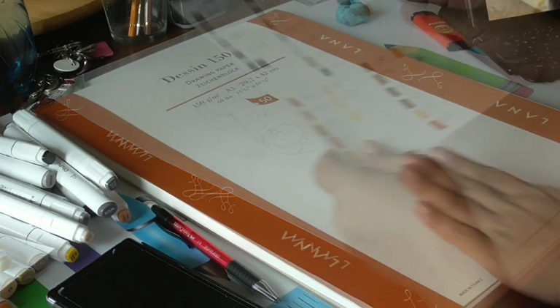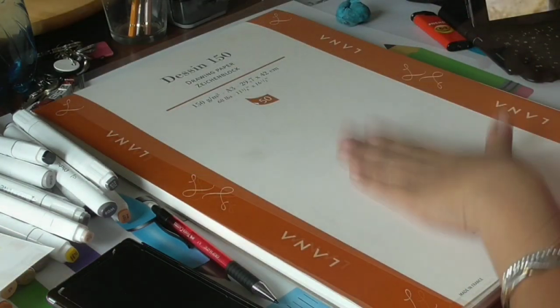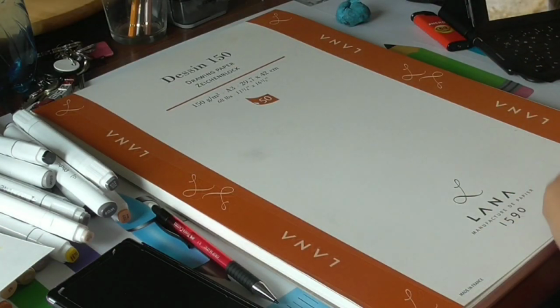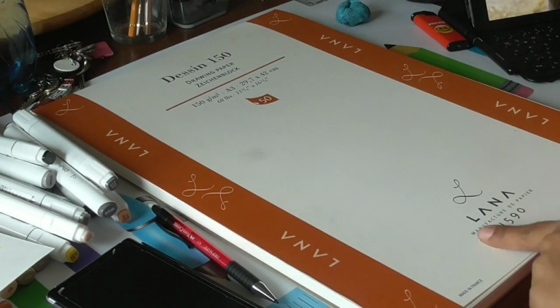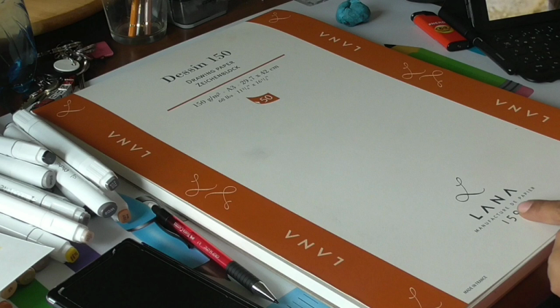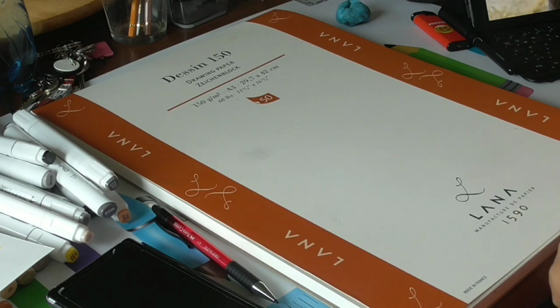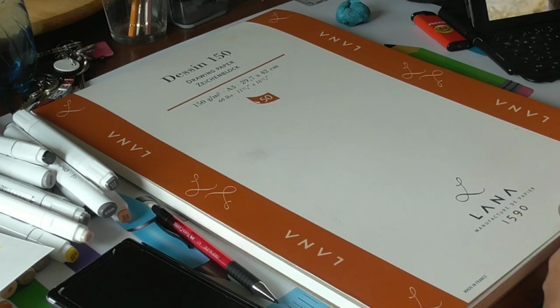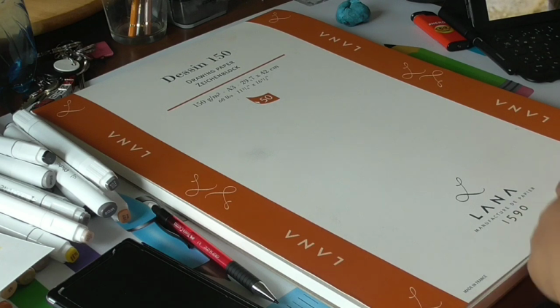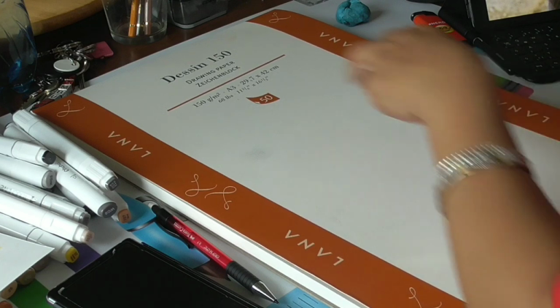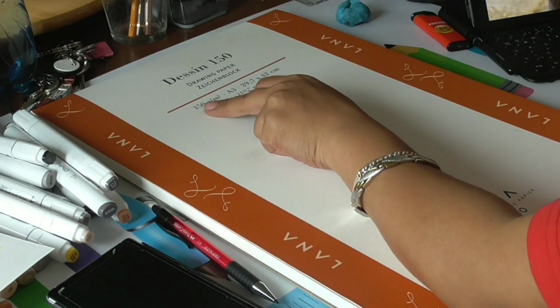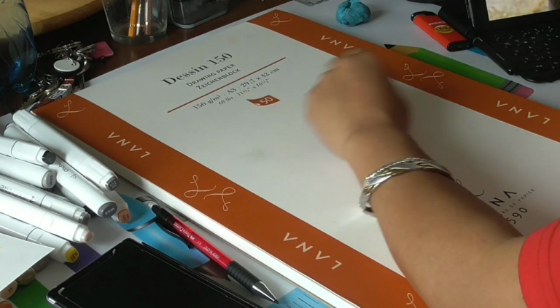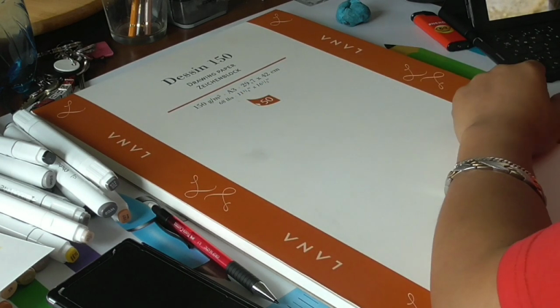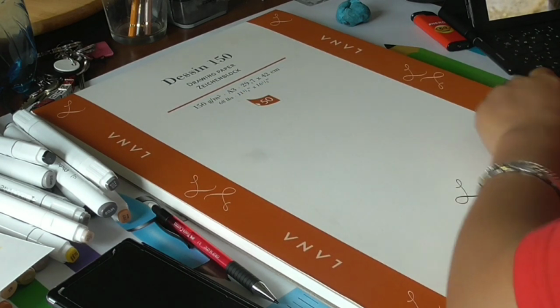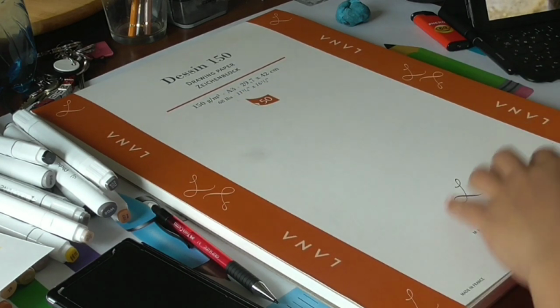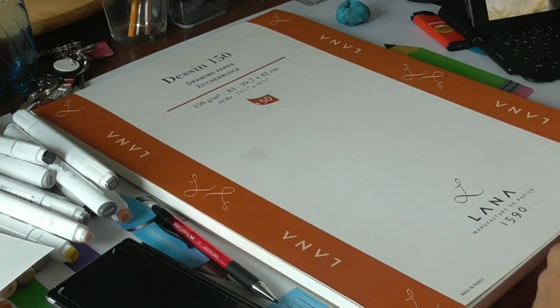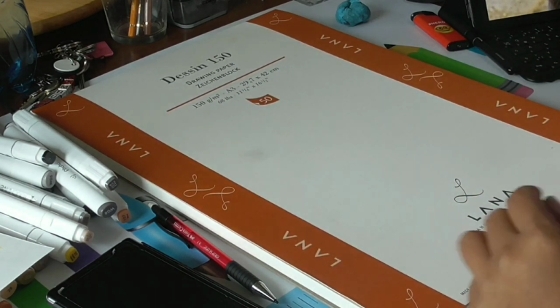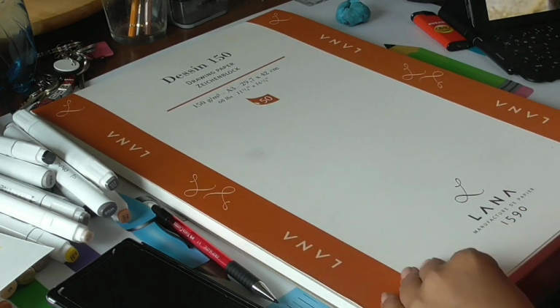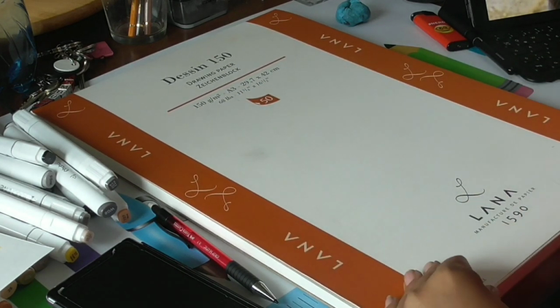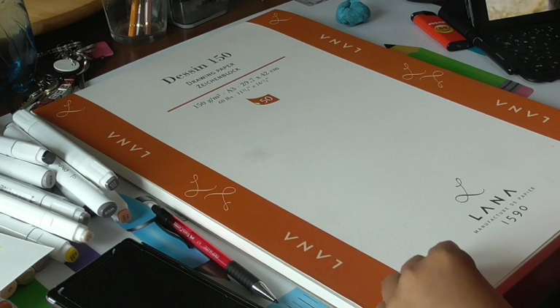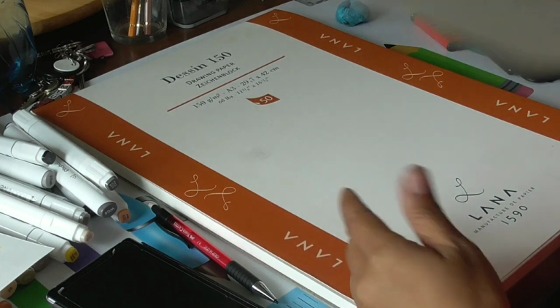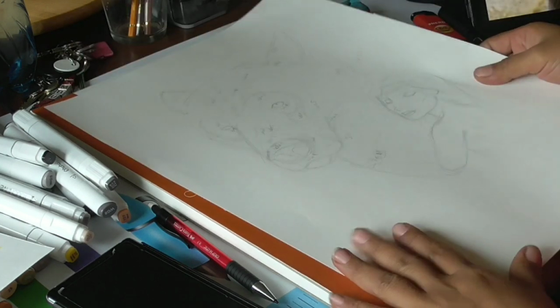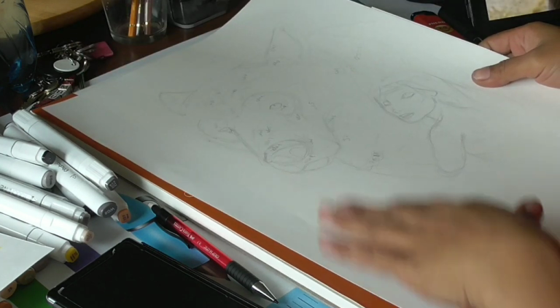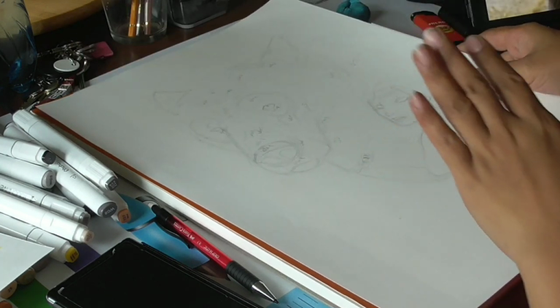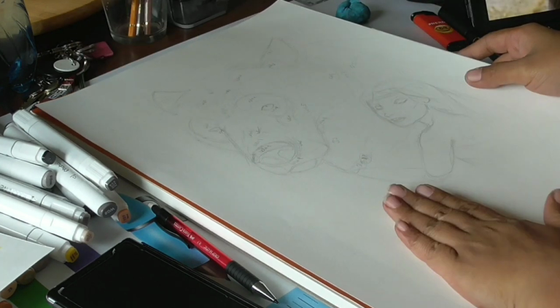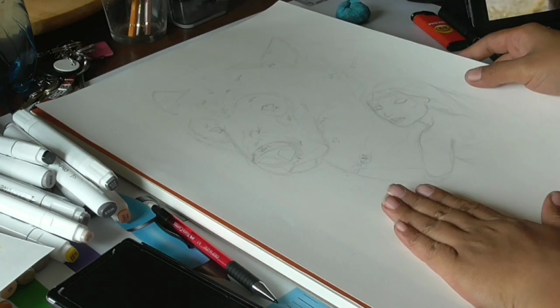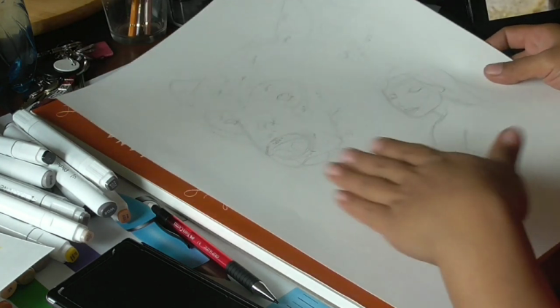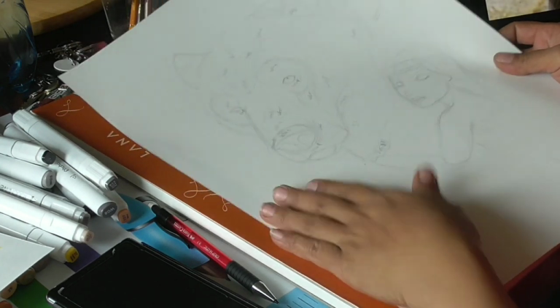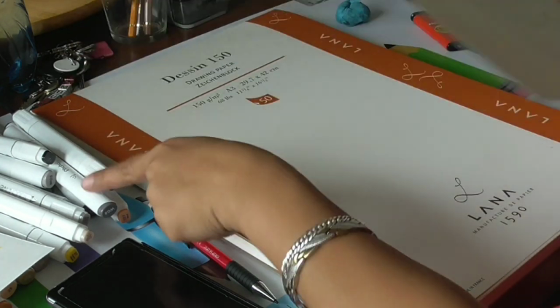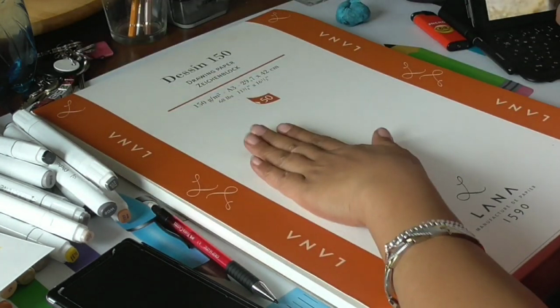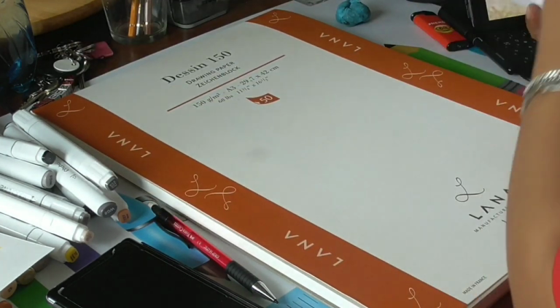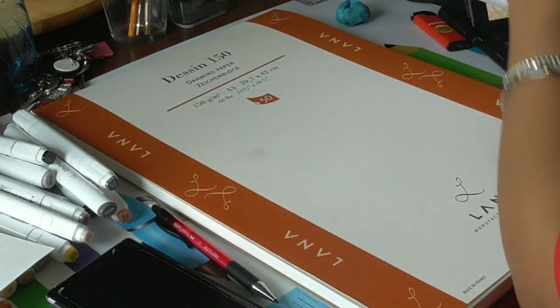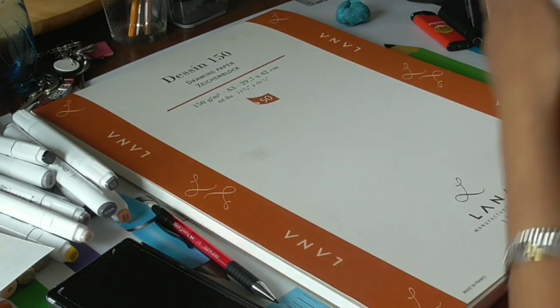For this drawing I used my Lana drawing pad in A3 because the motif was really big. And now let's just get started.